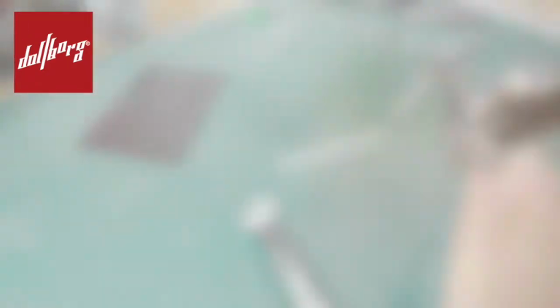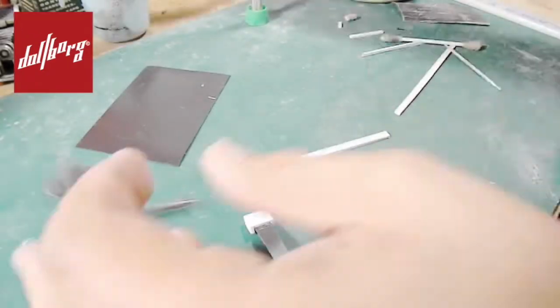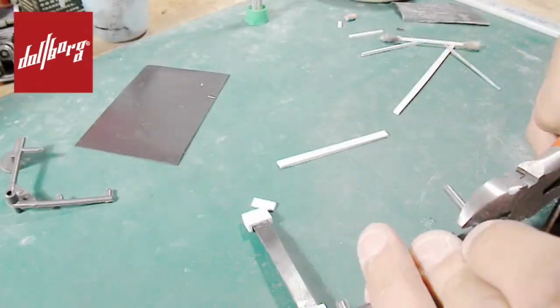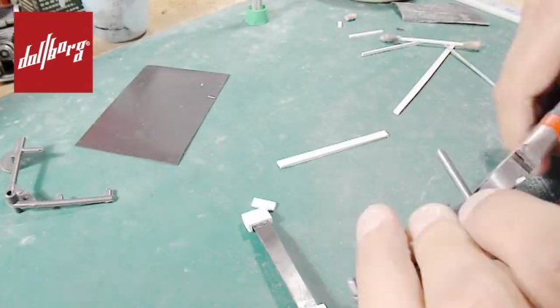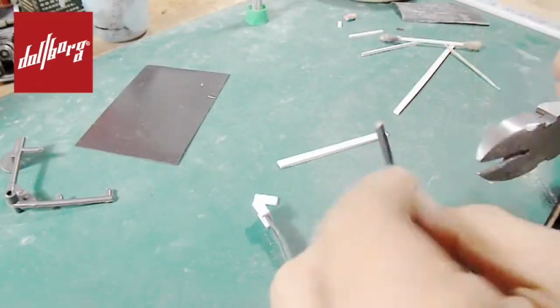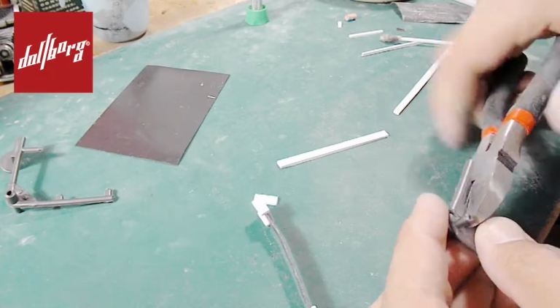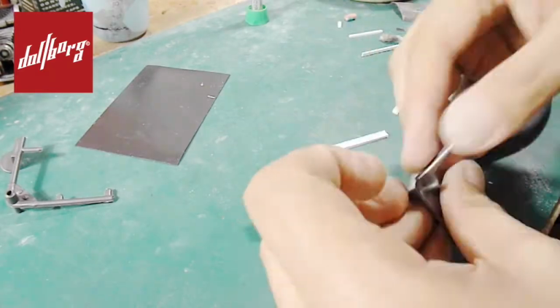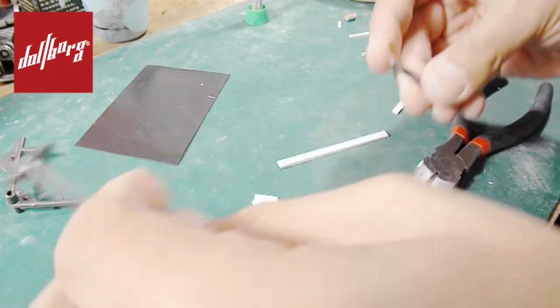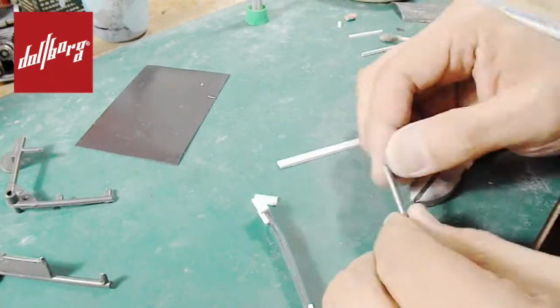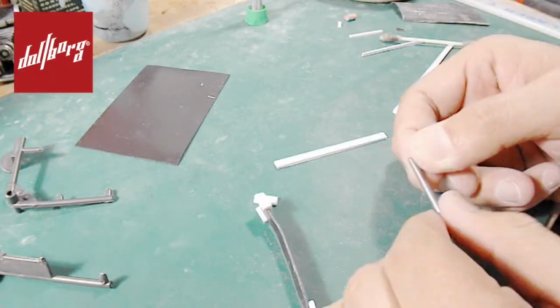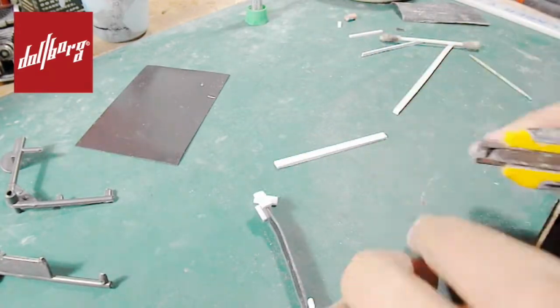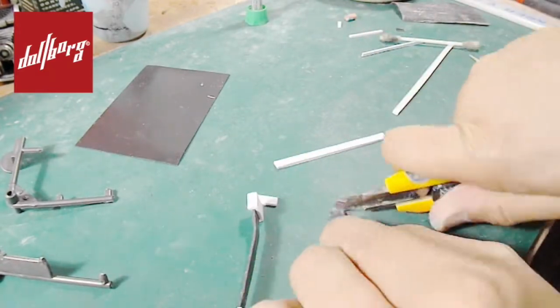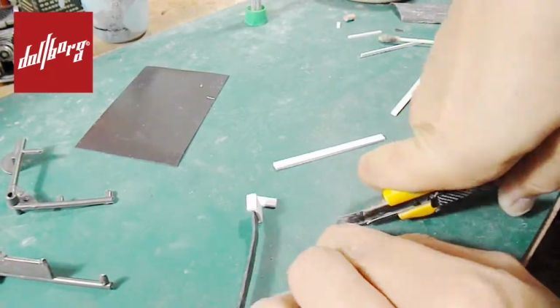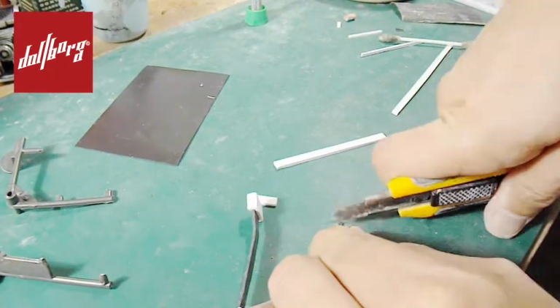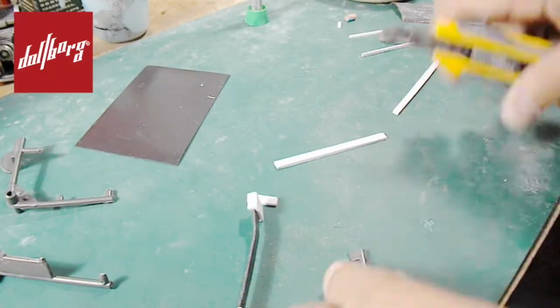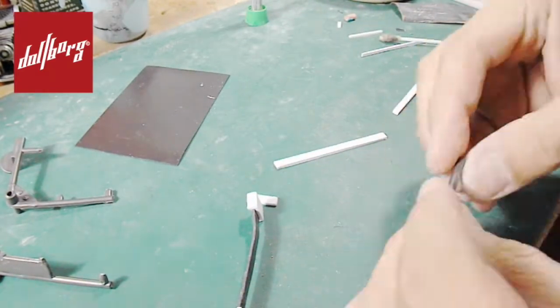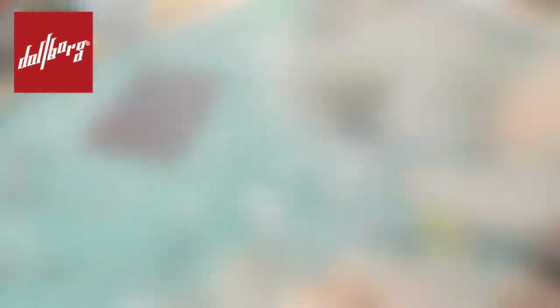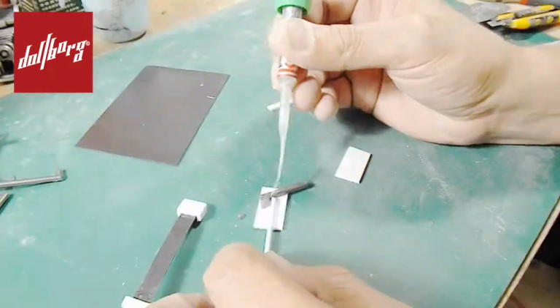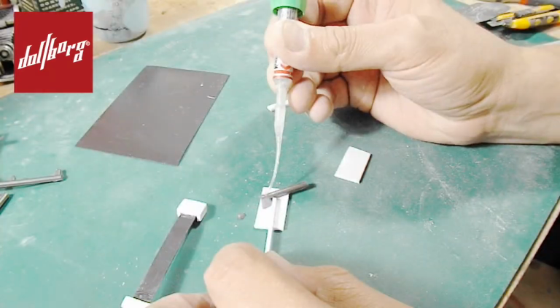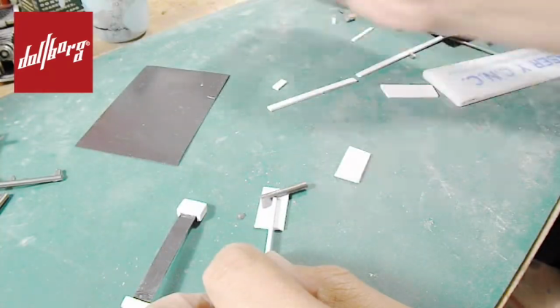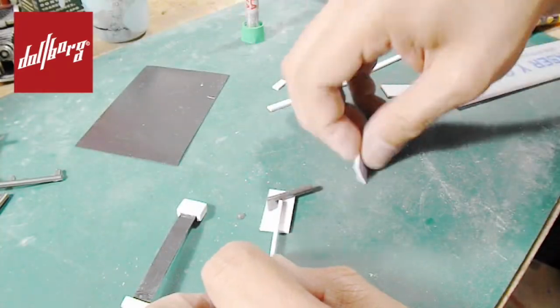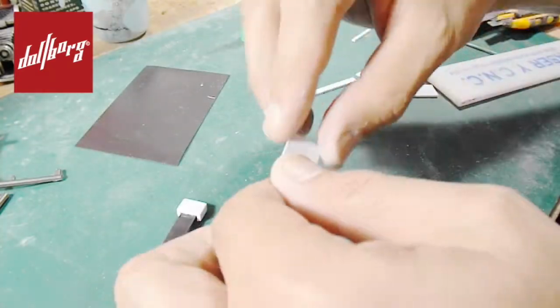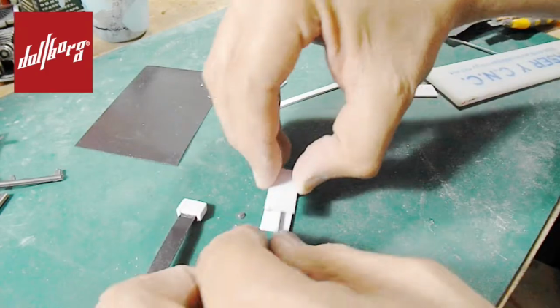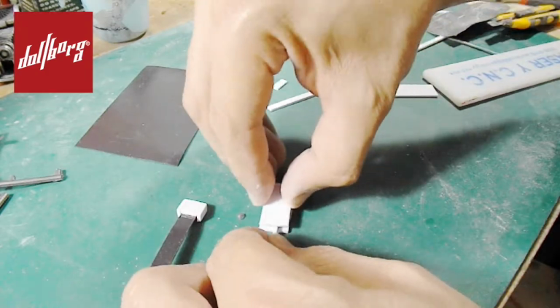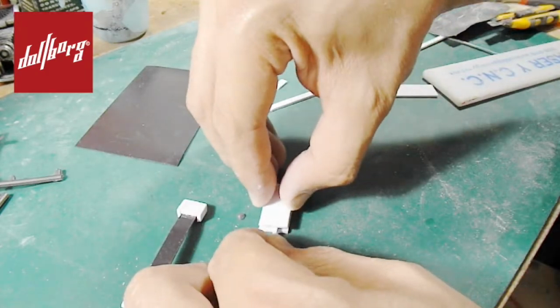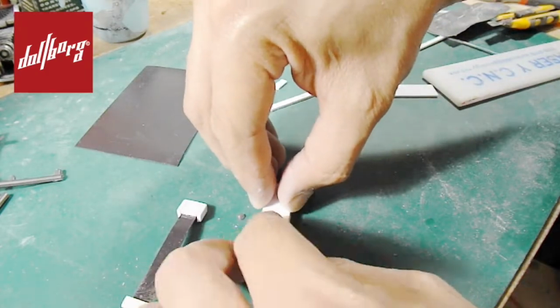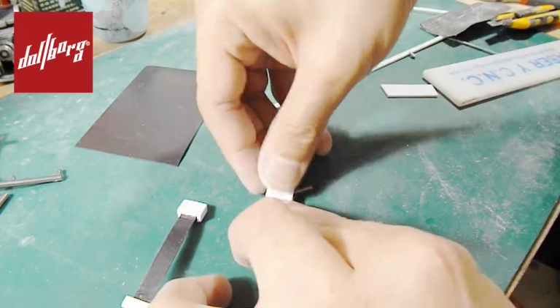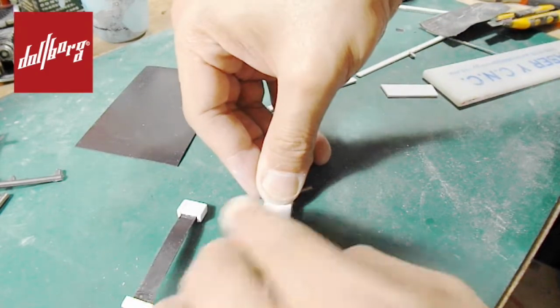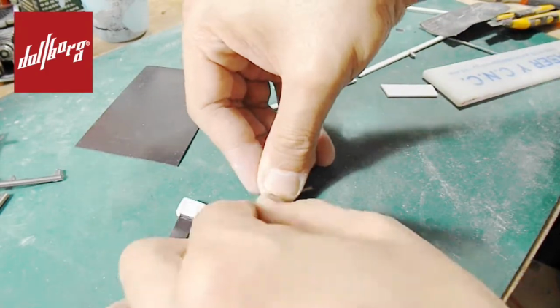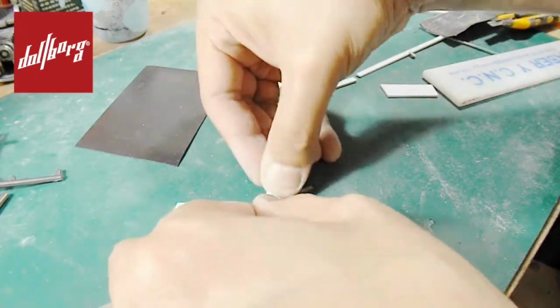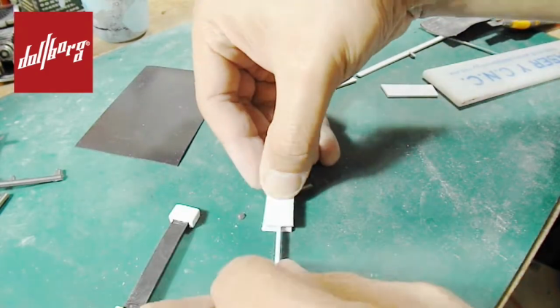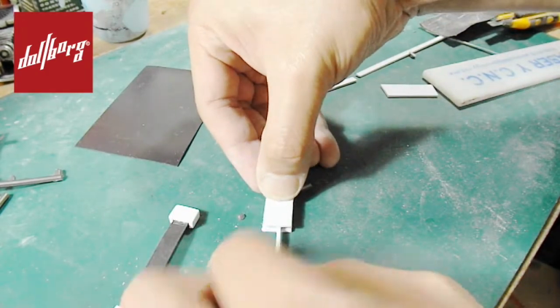We need to use a plastic post. This could come either from the injection tree of a plastic miniature model, the stirrer of a coffee cup, or any other cylindrical piece you might like.